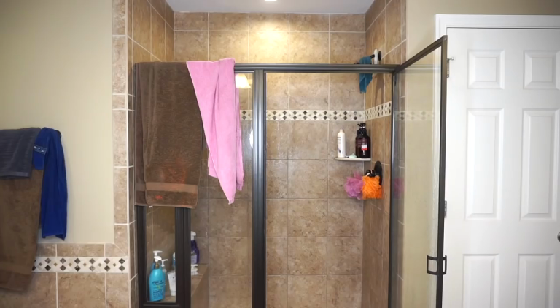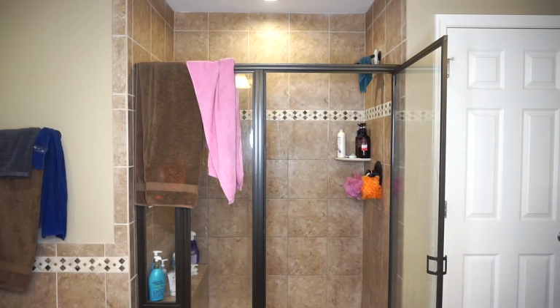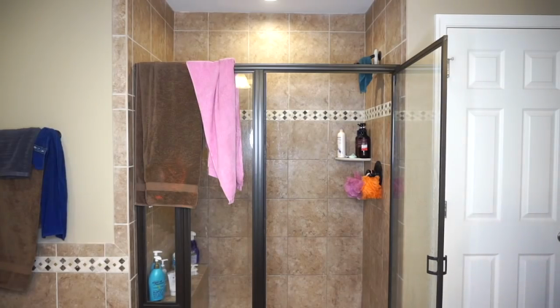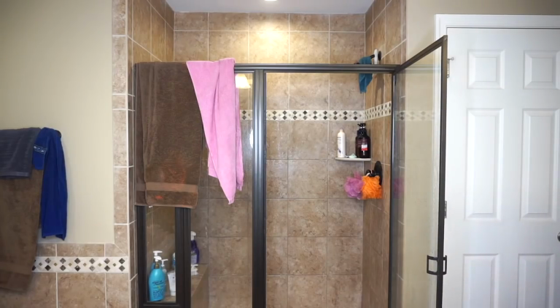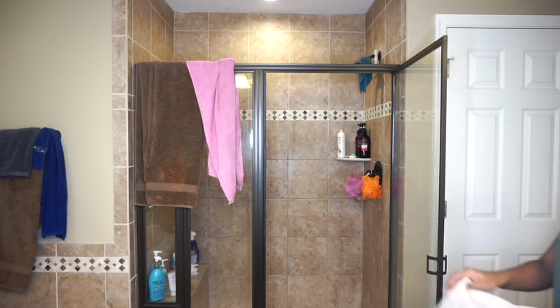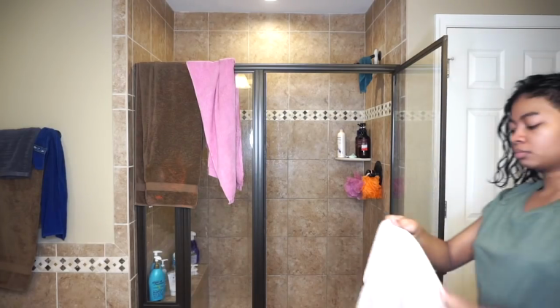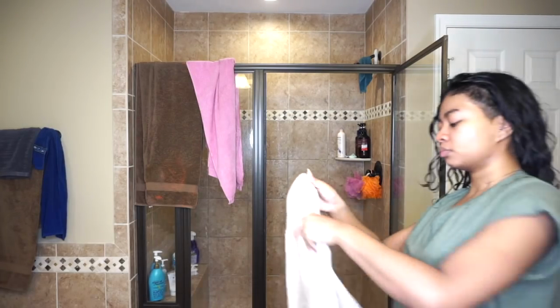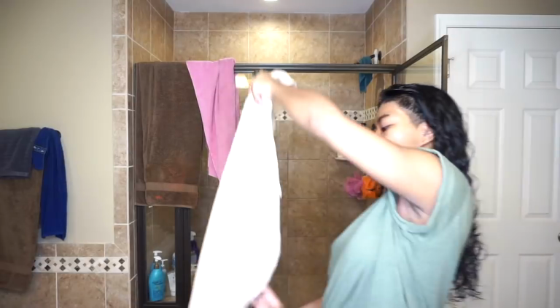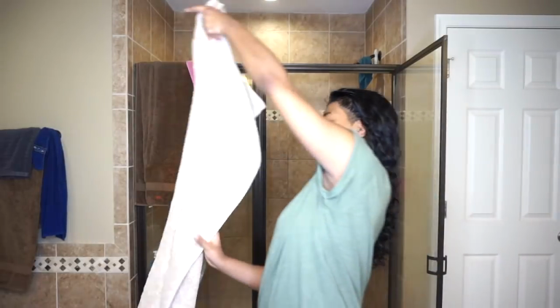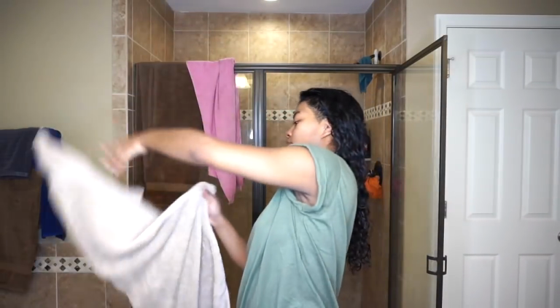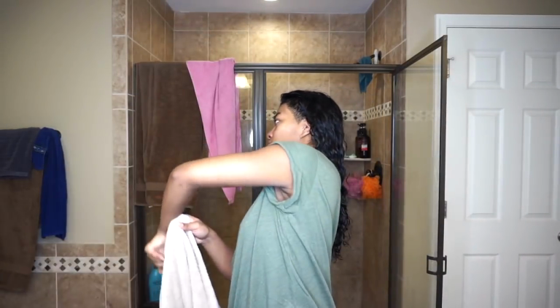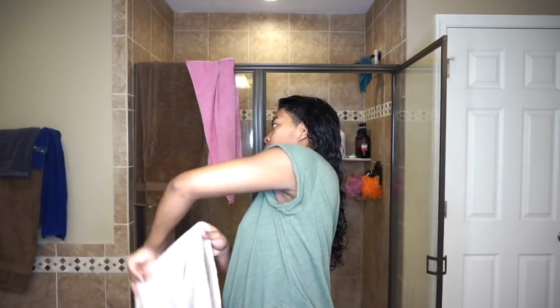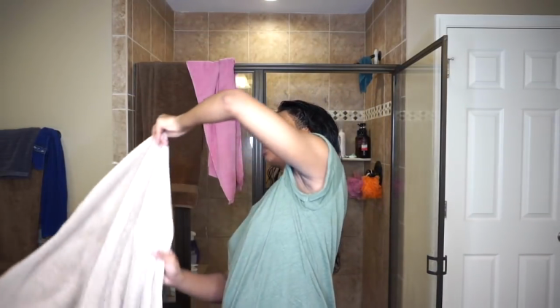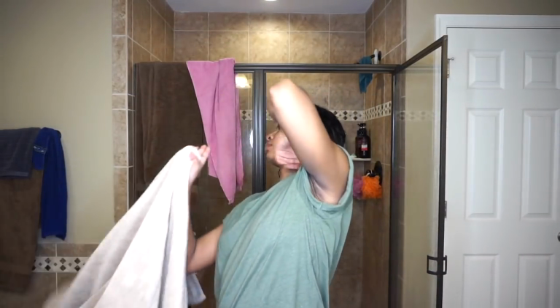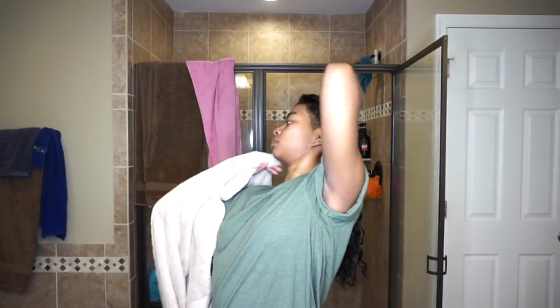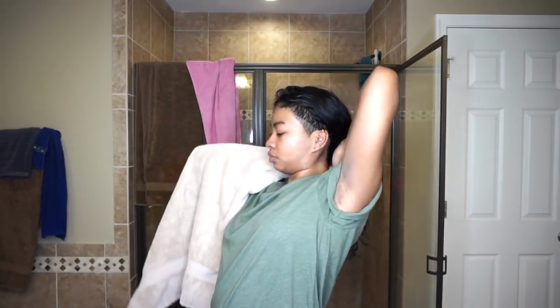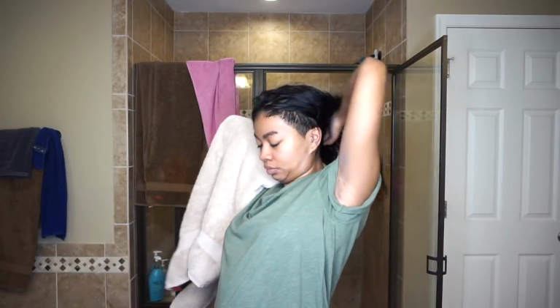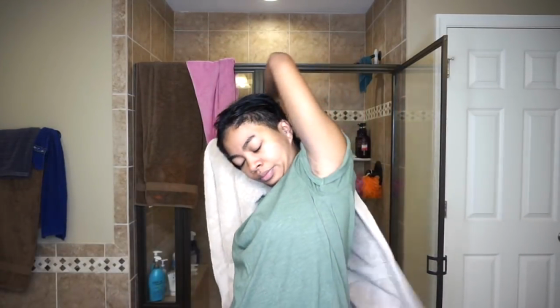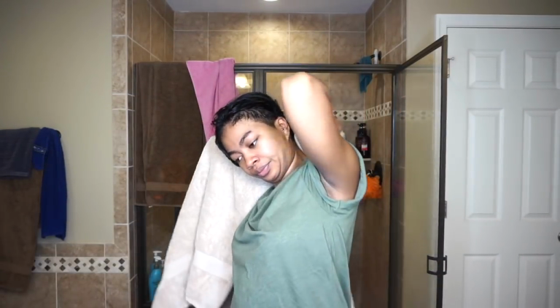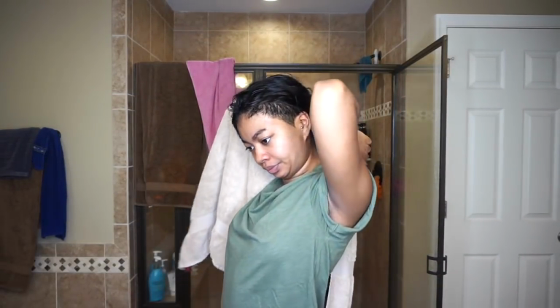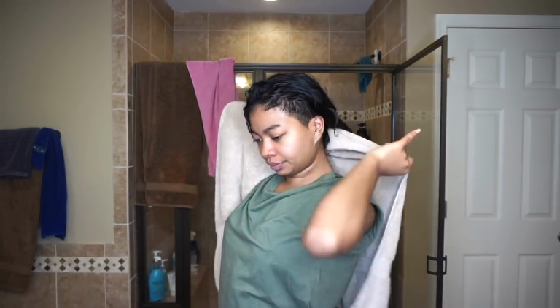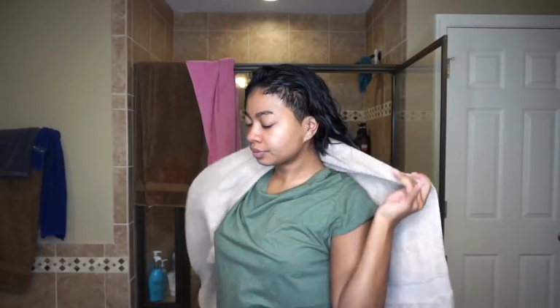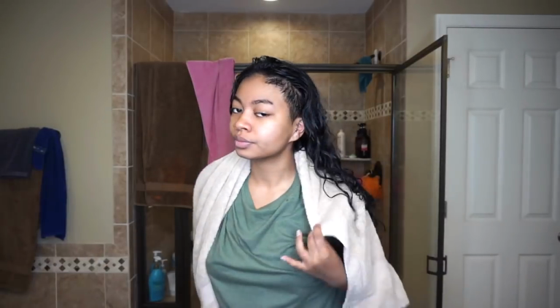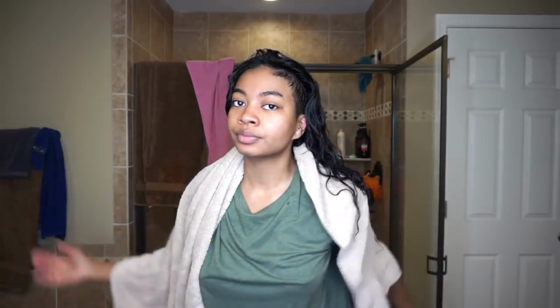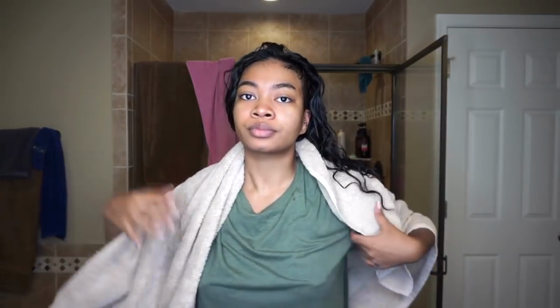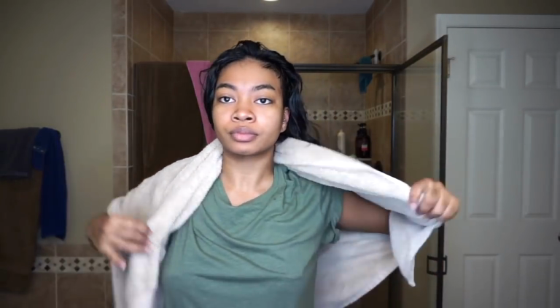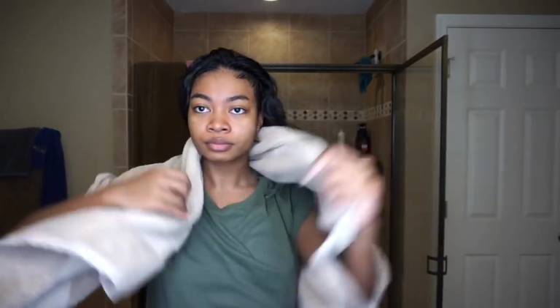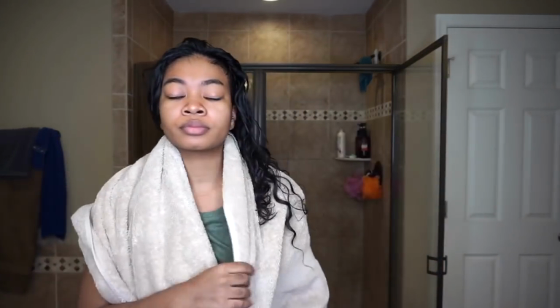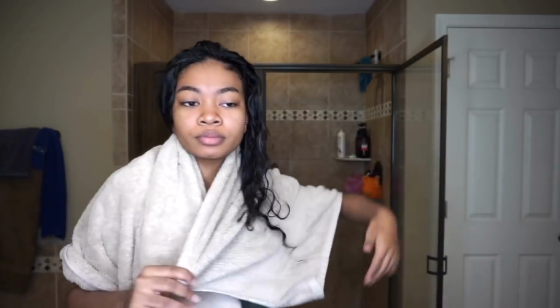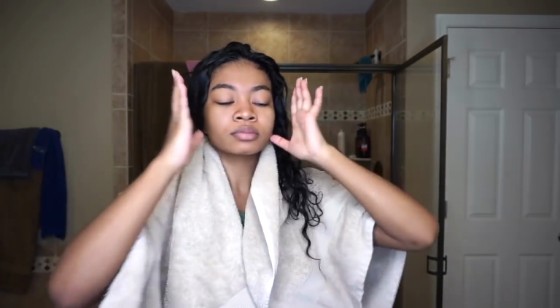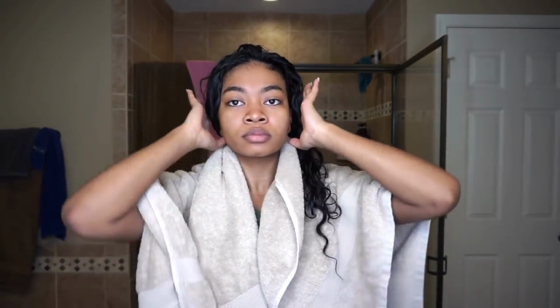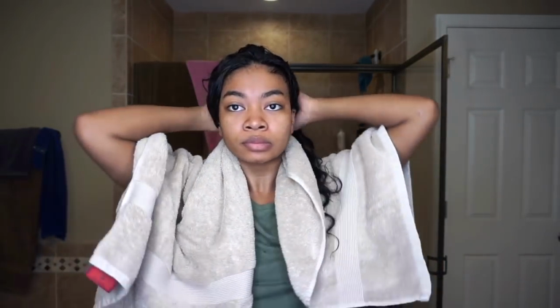Hi guys, welcome to my channel at Rika Dorns. I'm going to show you how I blow dry my hair extremely straight to basically lessen the time of straightening your hair and have really sleek straight hair that will last you a long time.